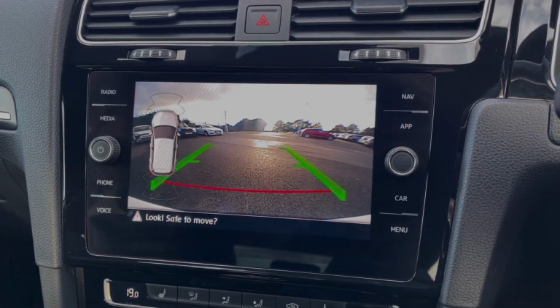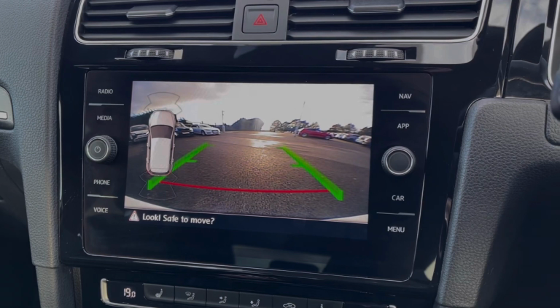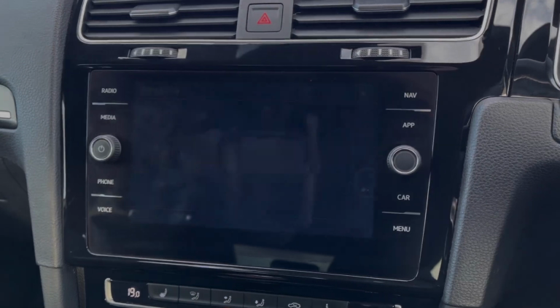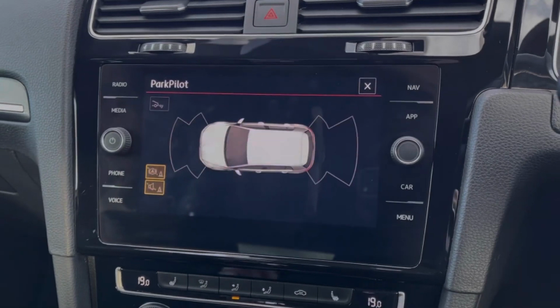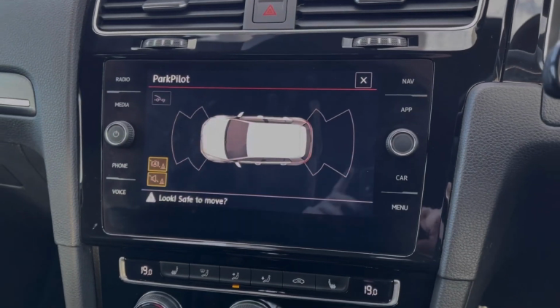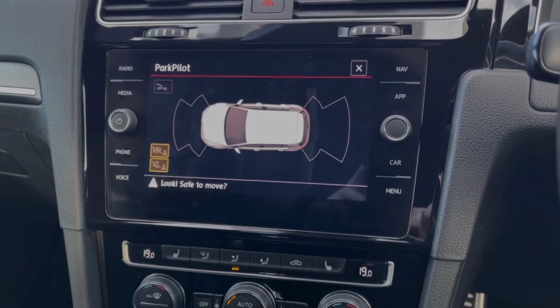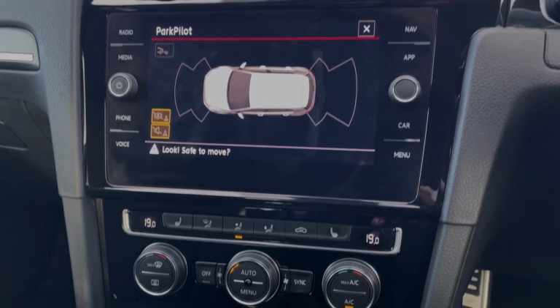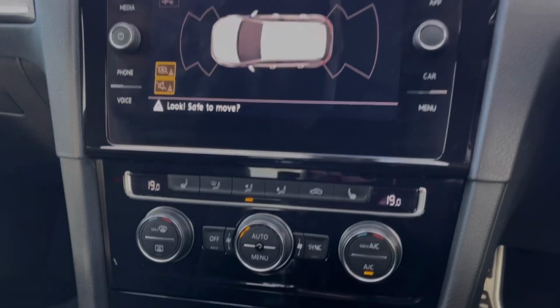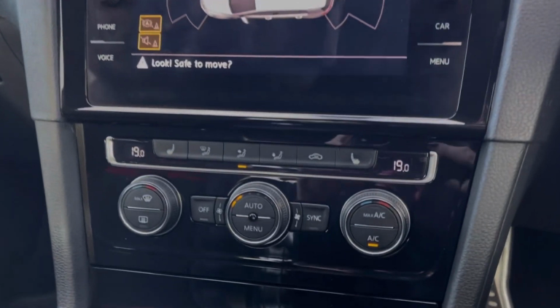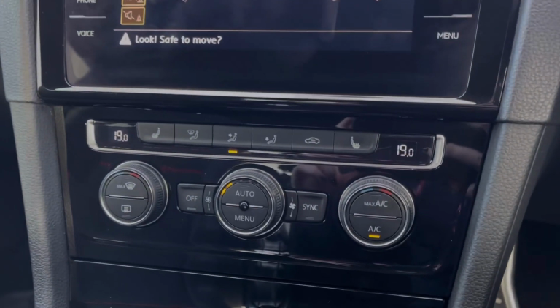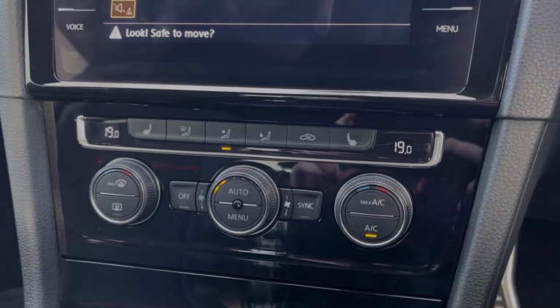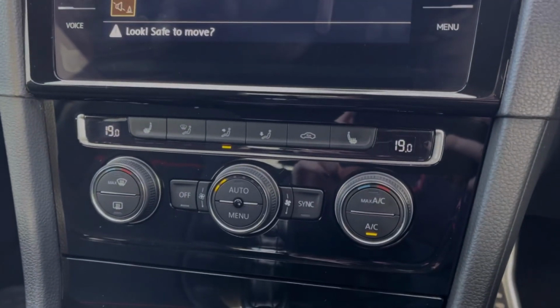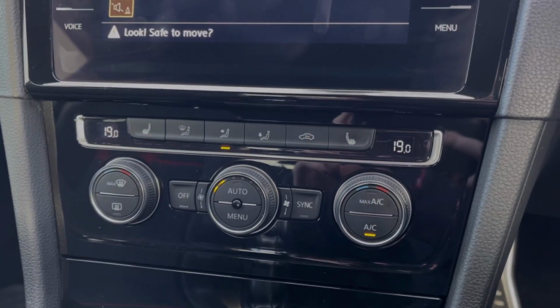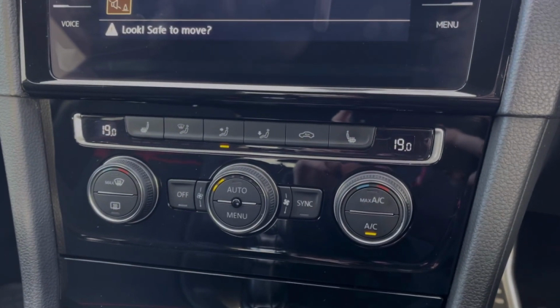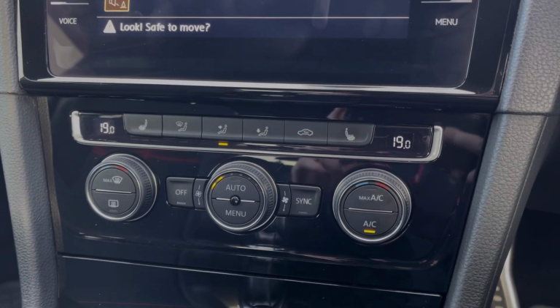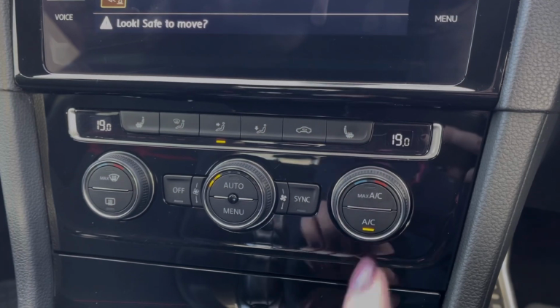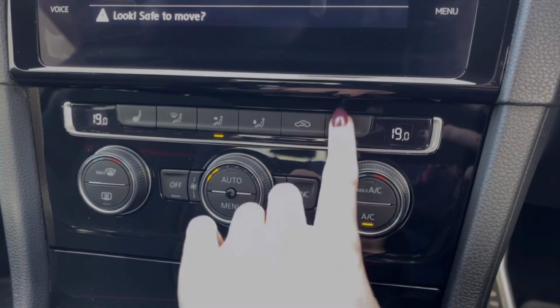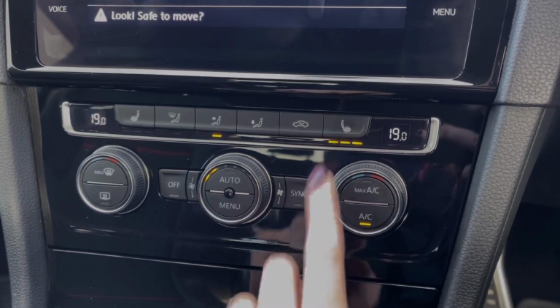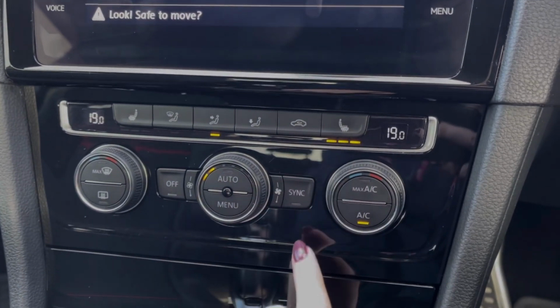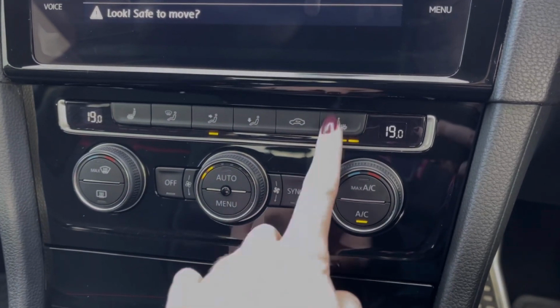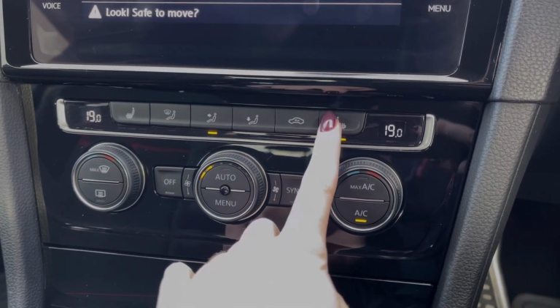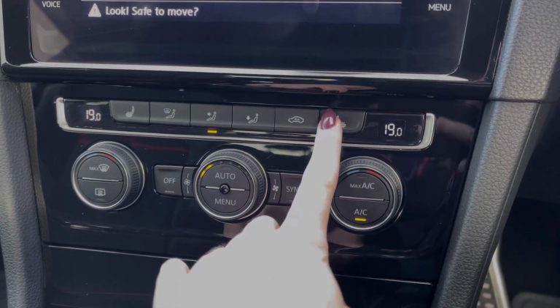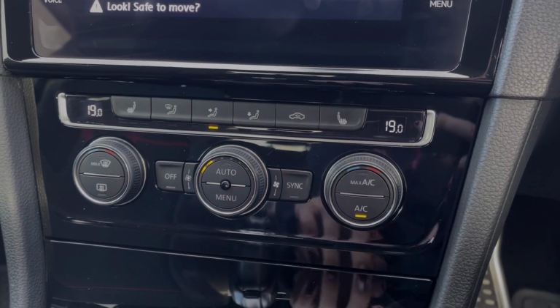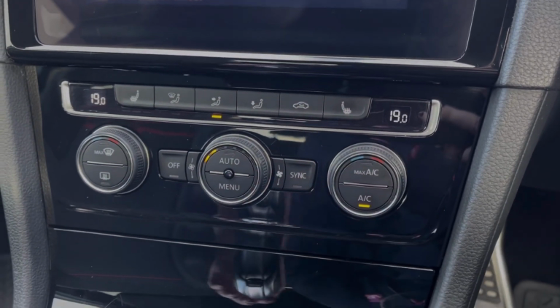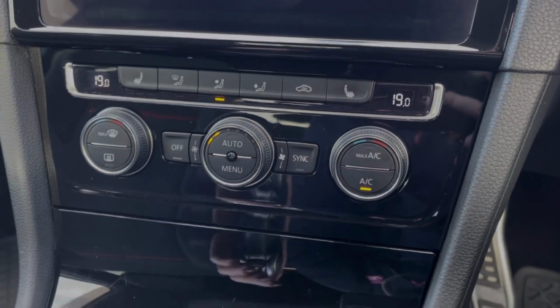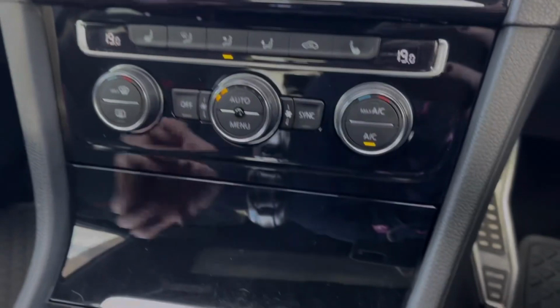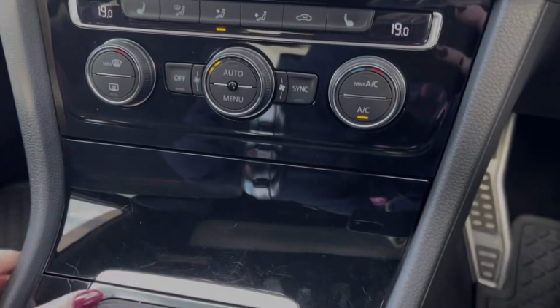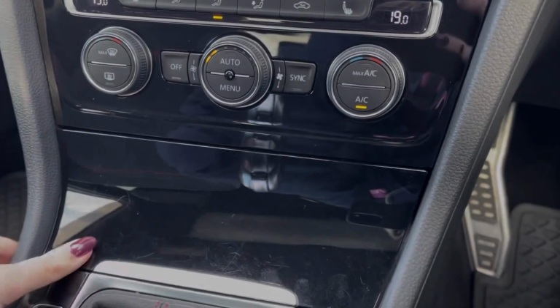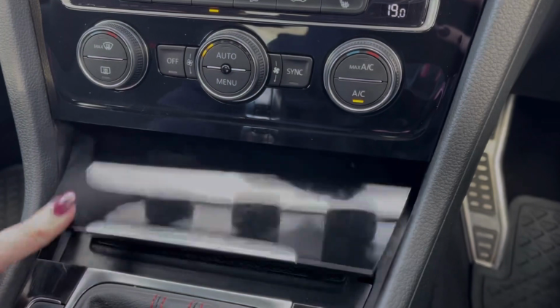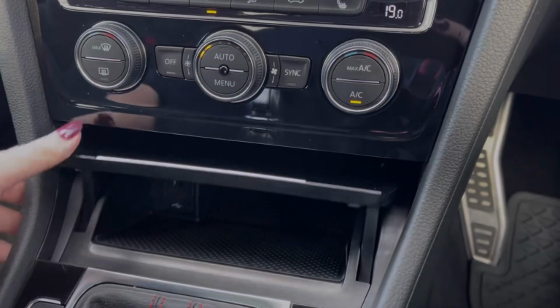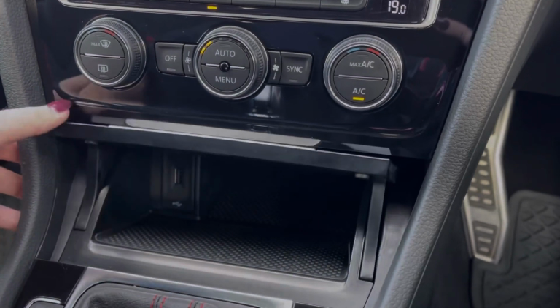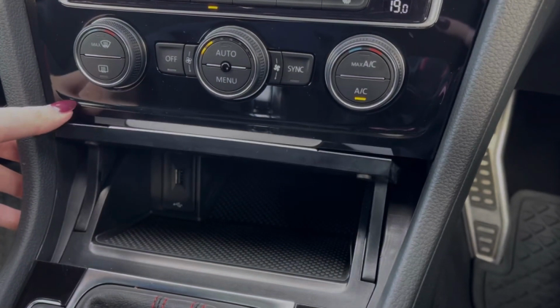Popping the car into reverse displays the rear view camera. You've also got front and rear sensors. Below the media screen, you've got your dual-zone climate control and your heated front seat controls, and below there you will find your USB port.